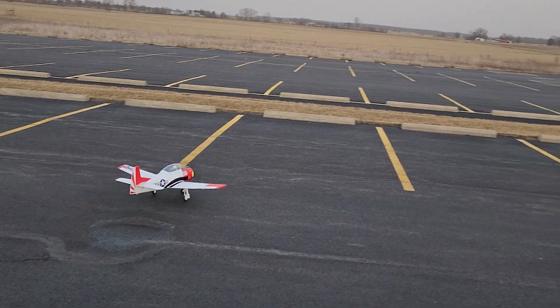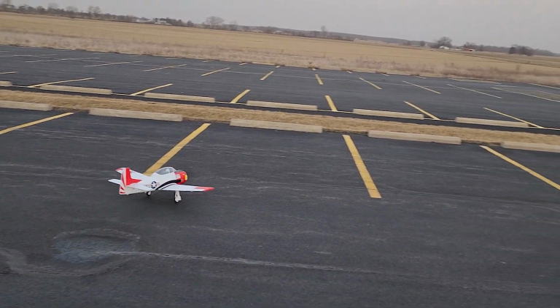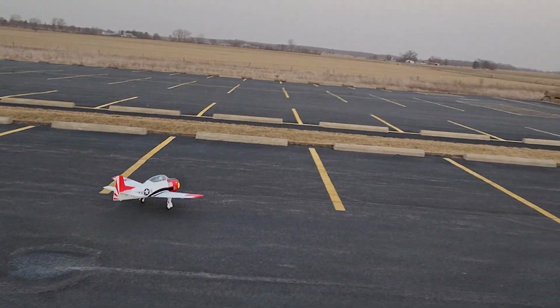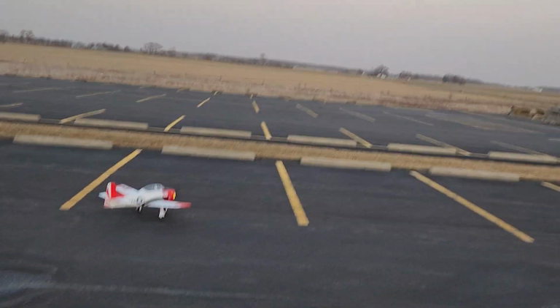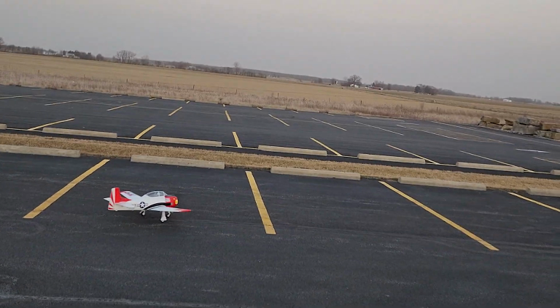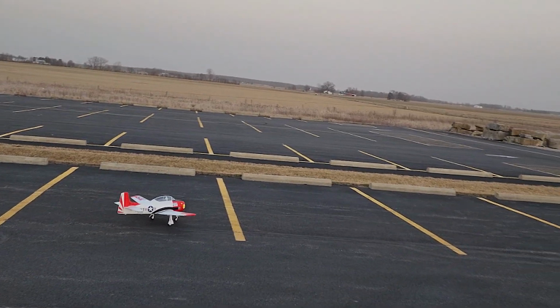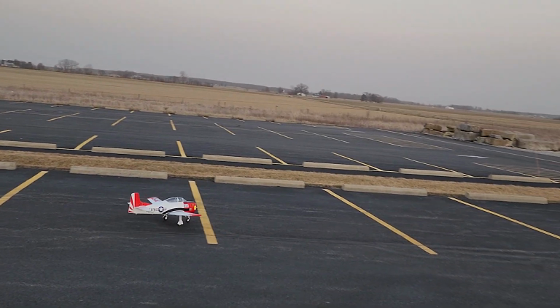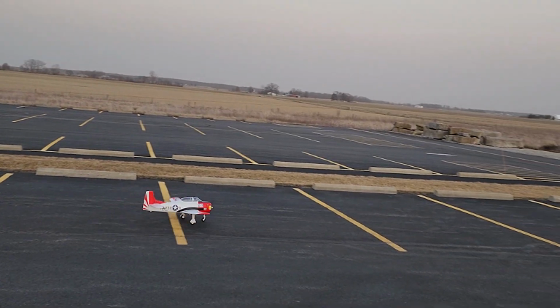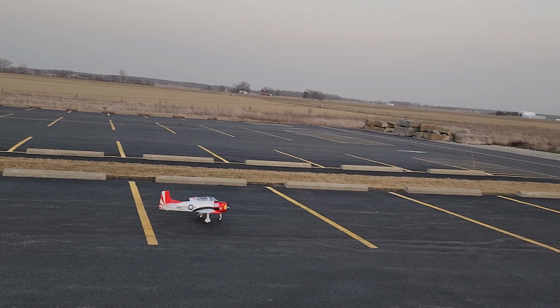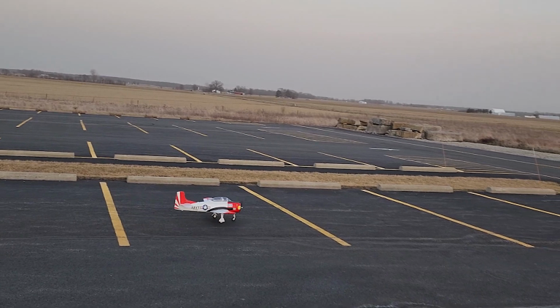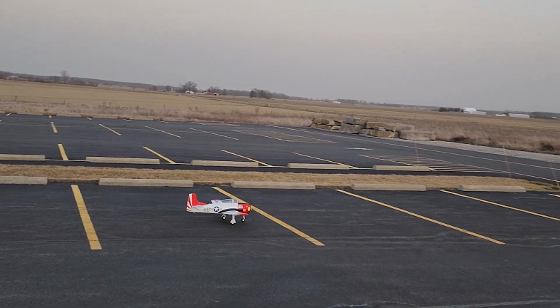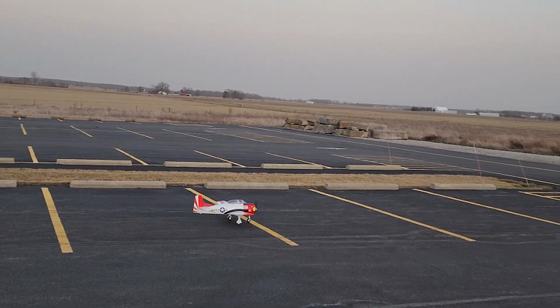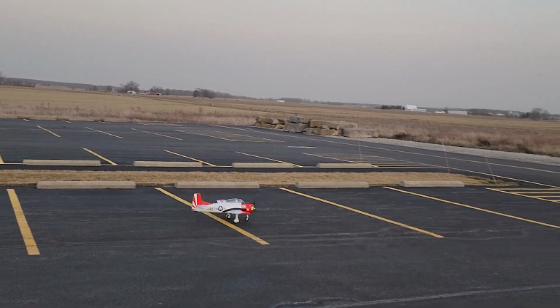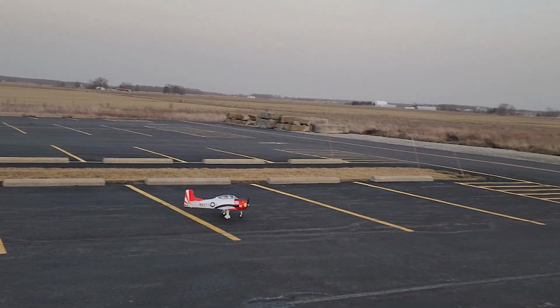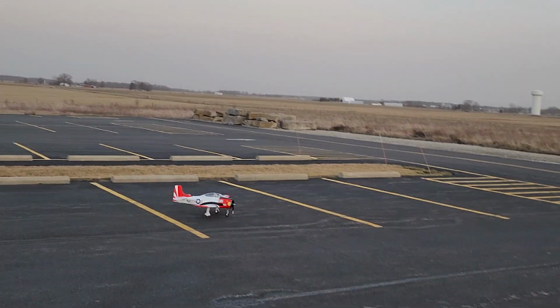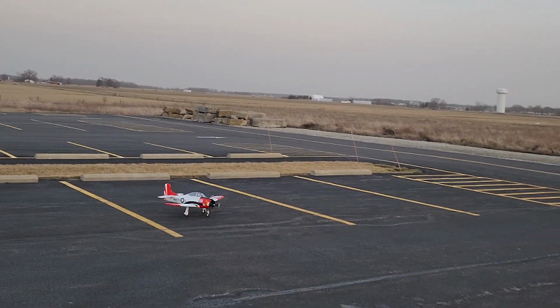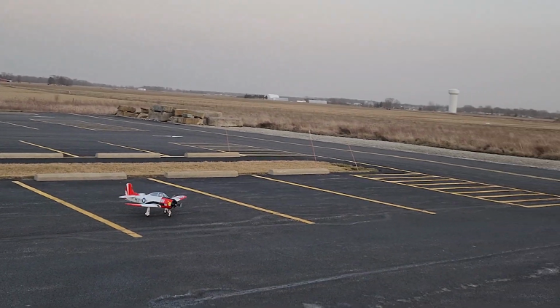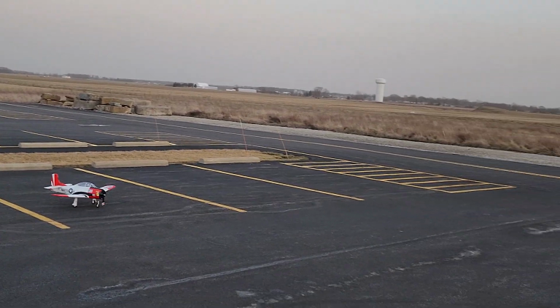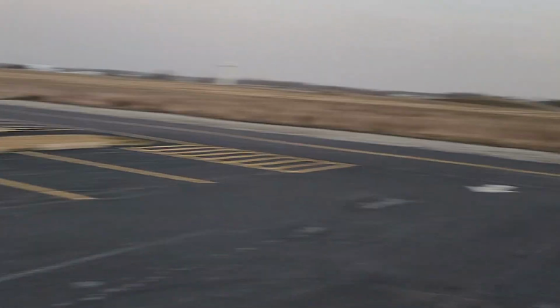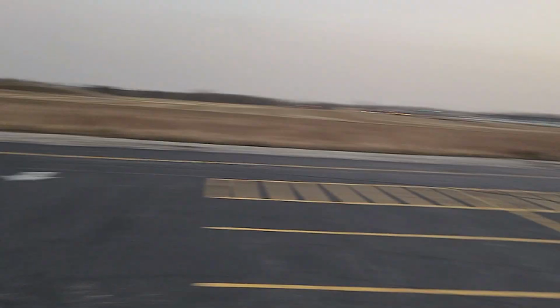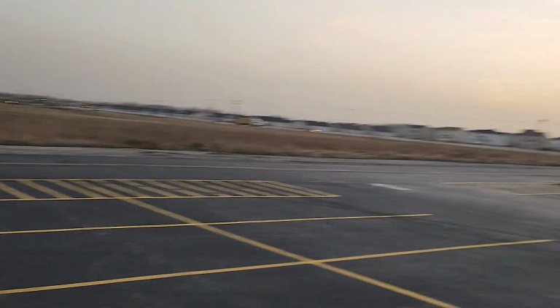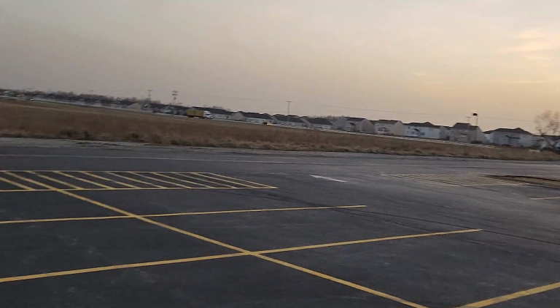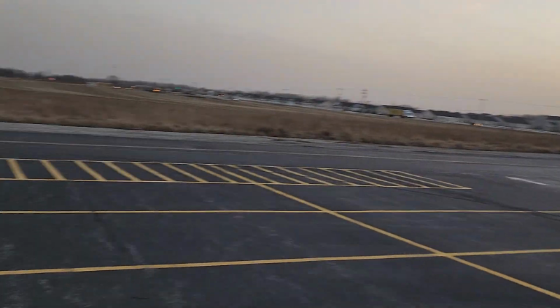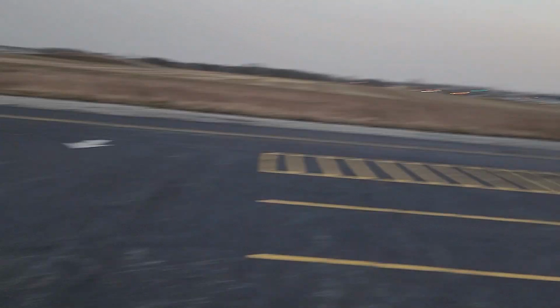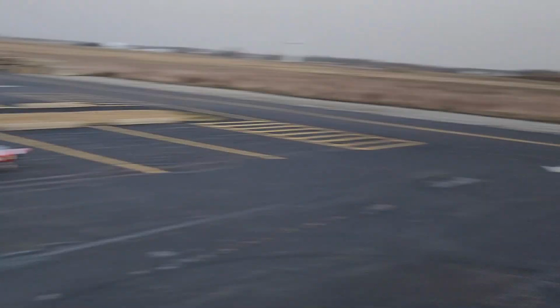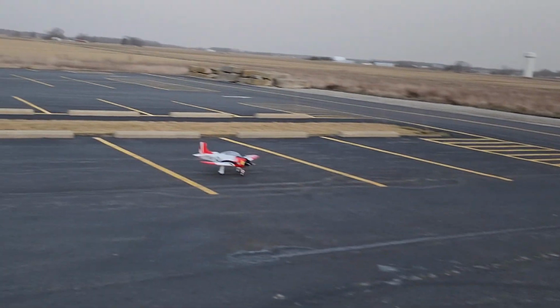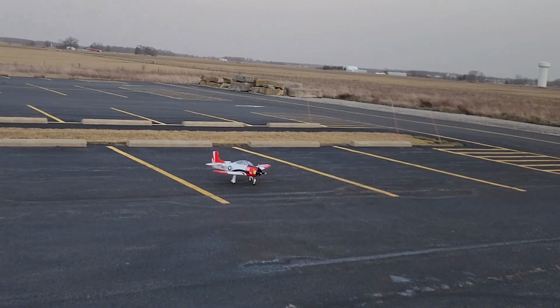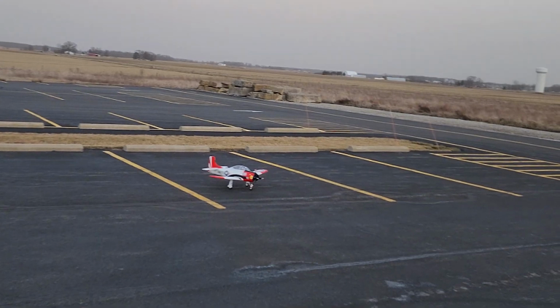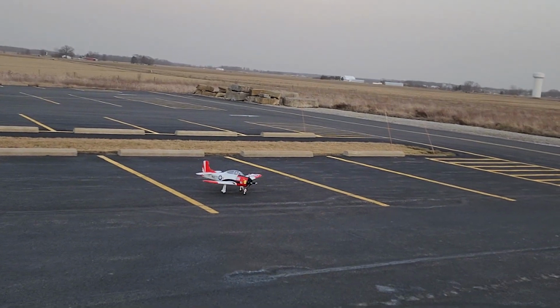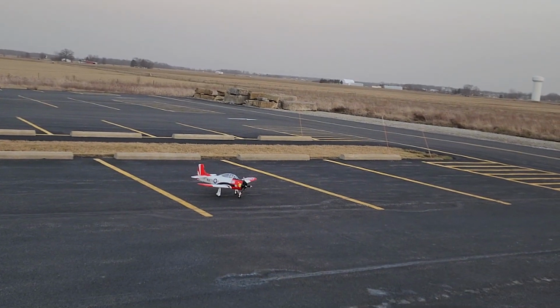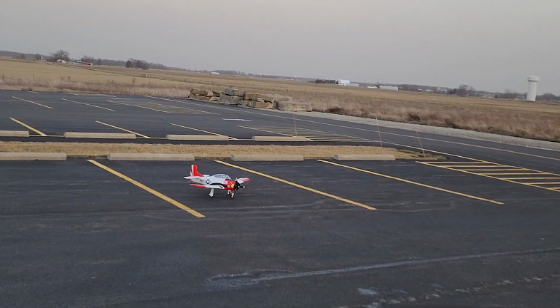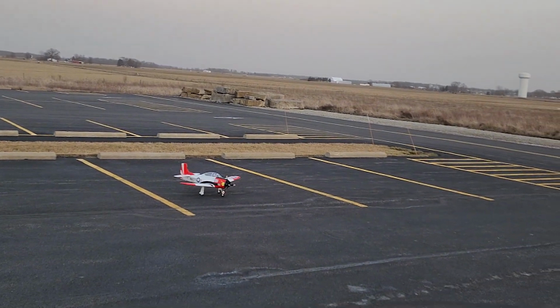The wind's a little bit too strong to take off crosswind, so we're going to turn into the wind. It is coming from the road back there. Let's get this thing in the air and see how it does.